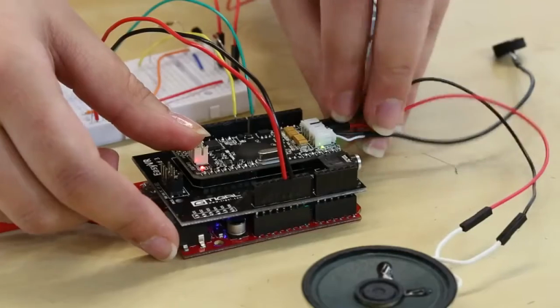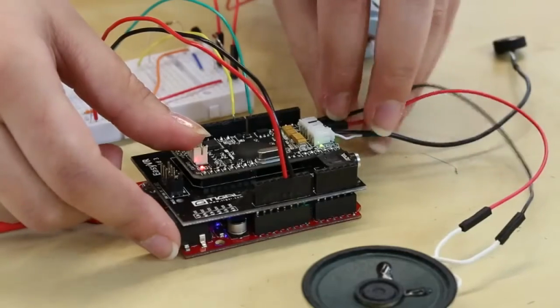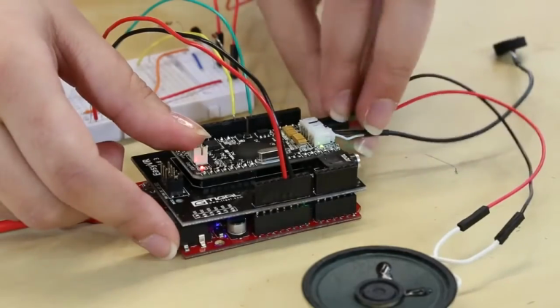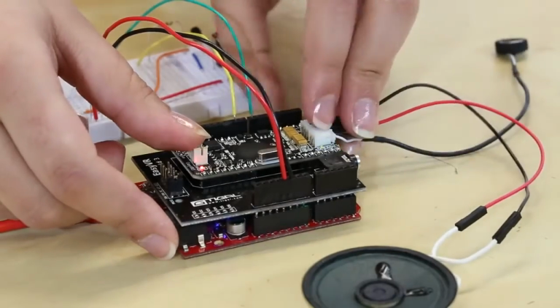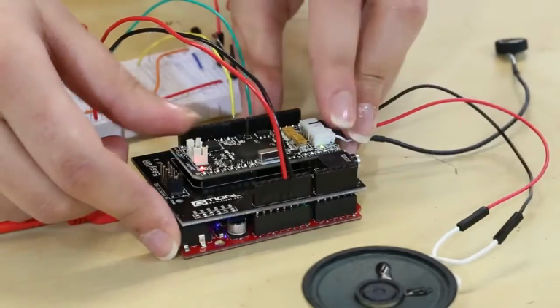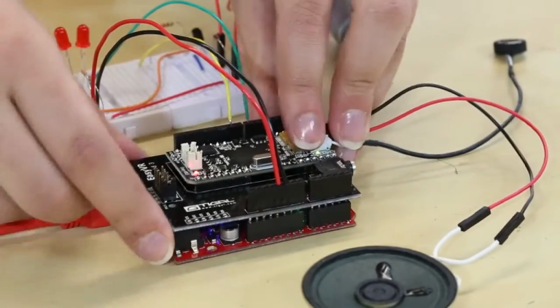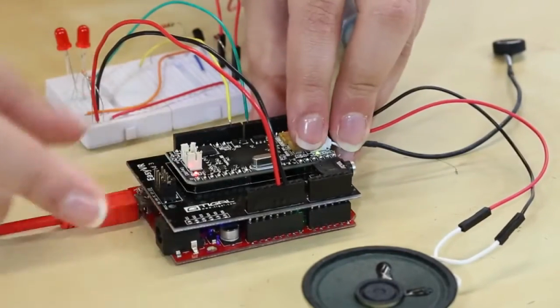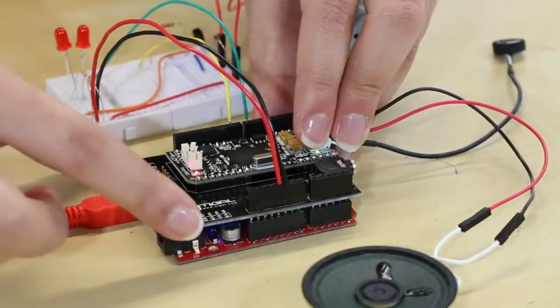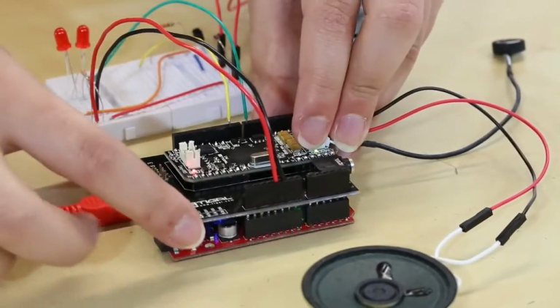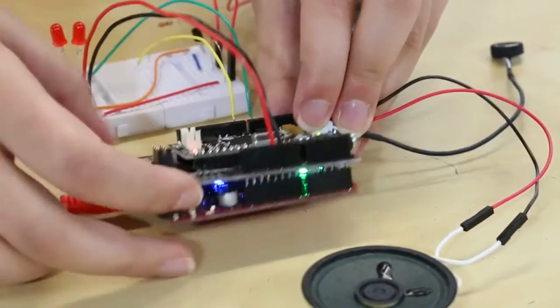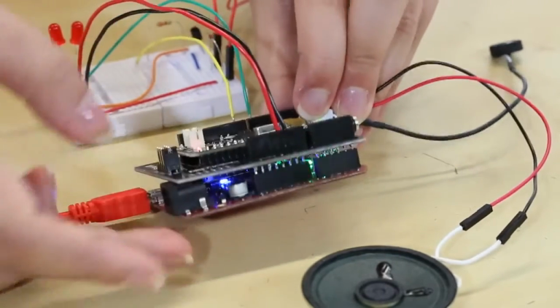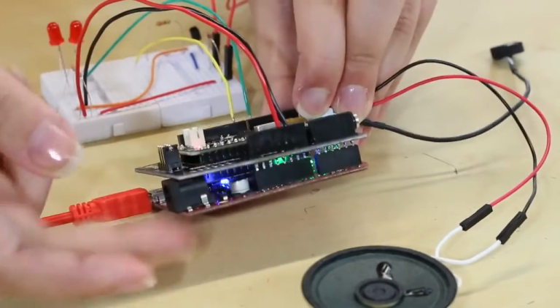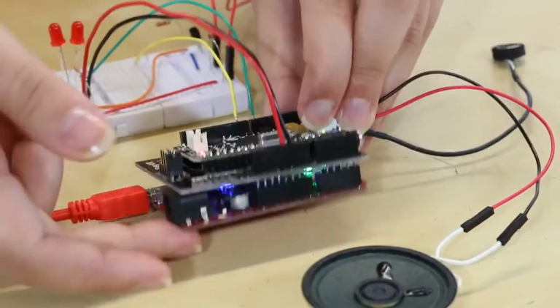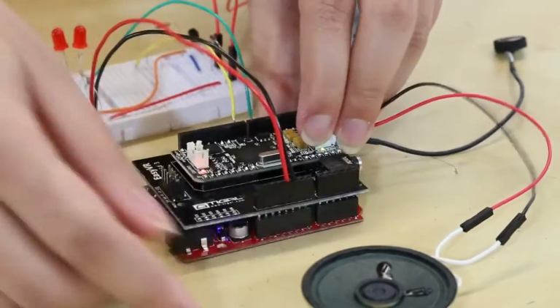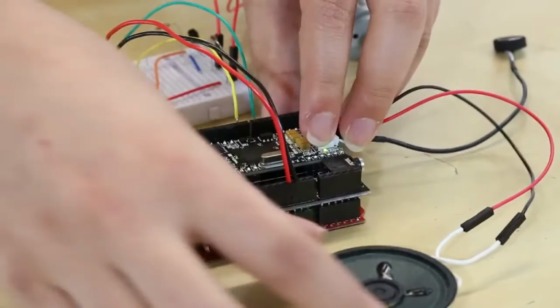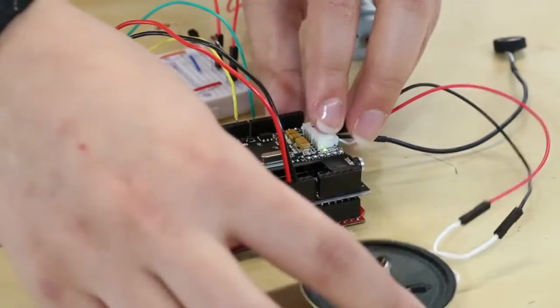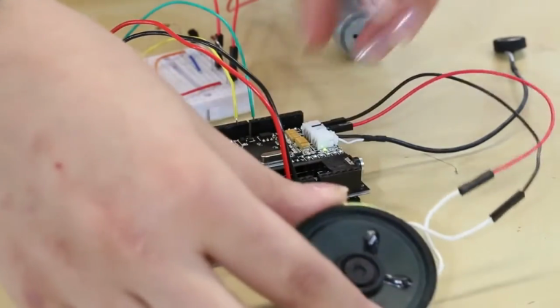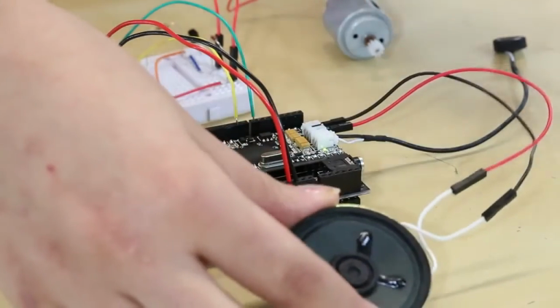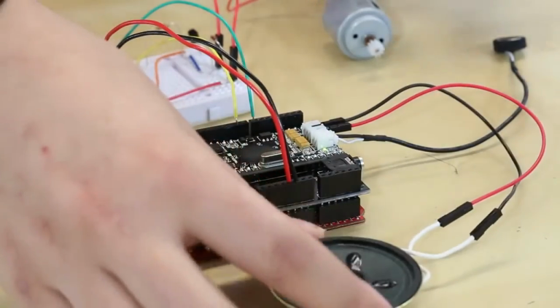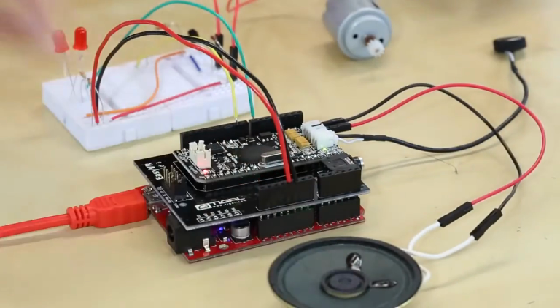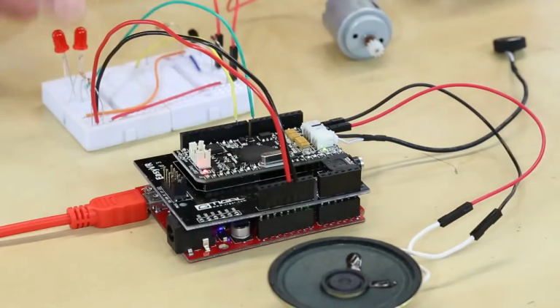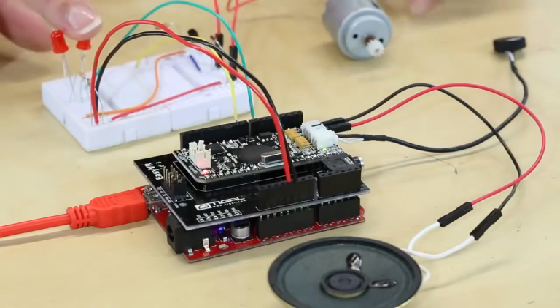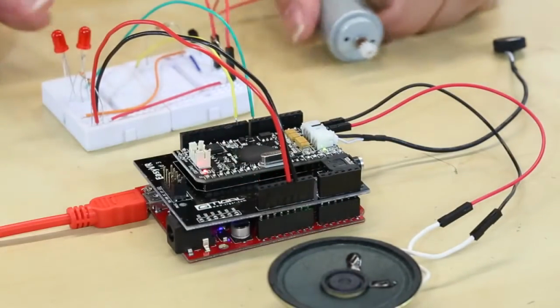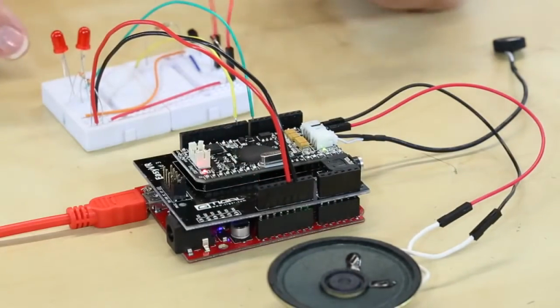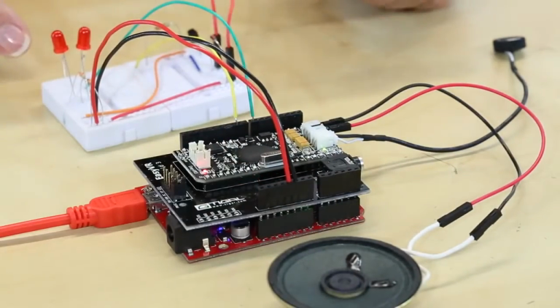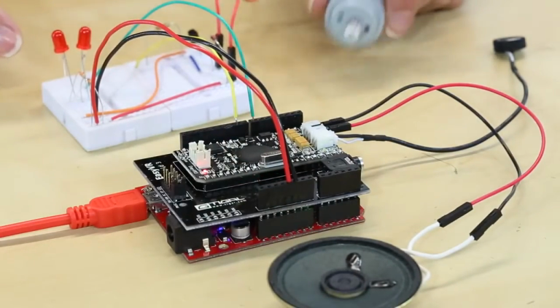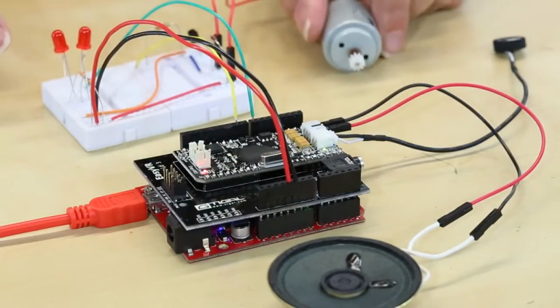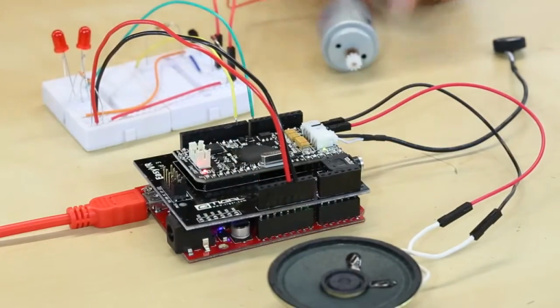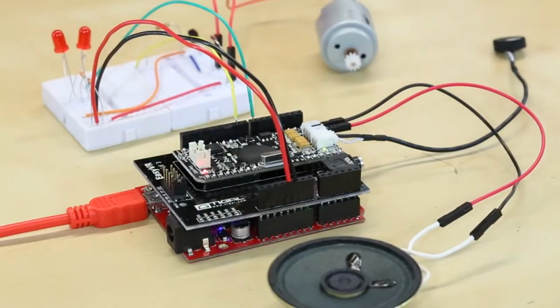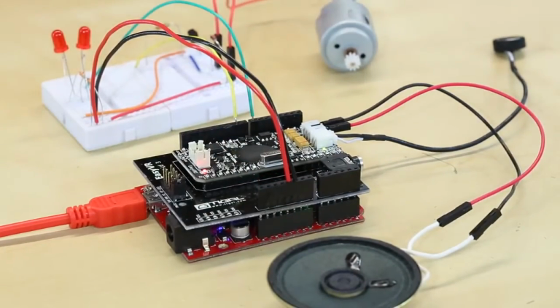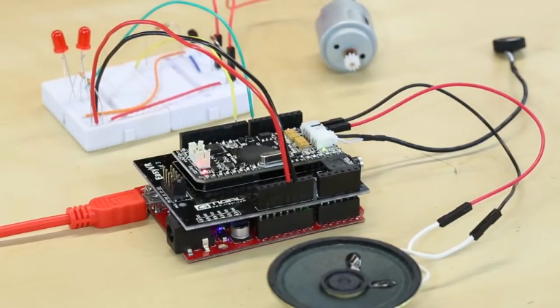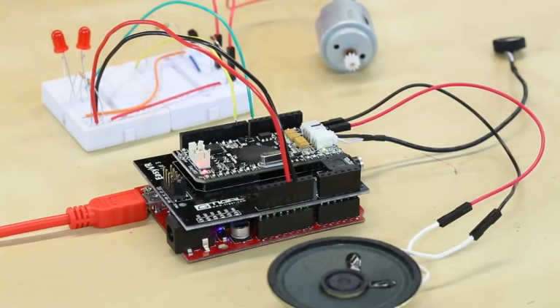Here I have hooked up the EasyVR Shield to a red board, a speaker, some lights, and a motor to kind of show you how this all works.